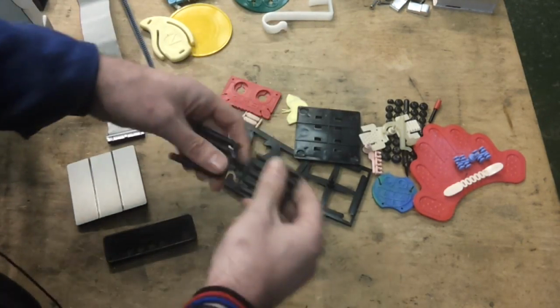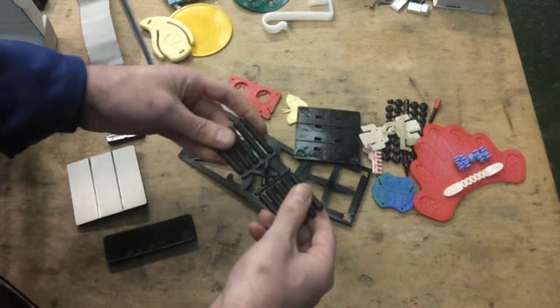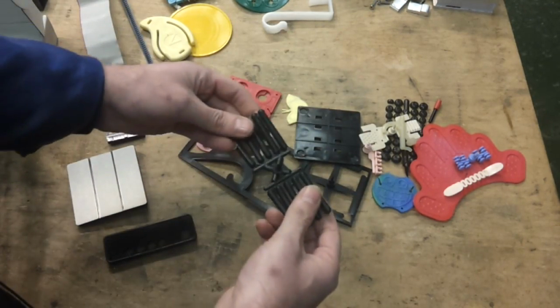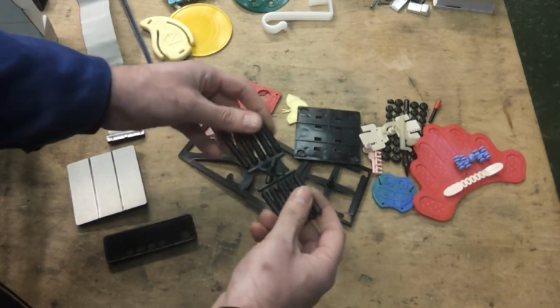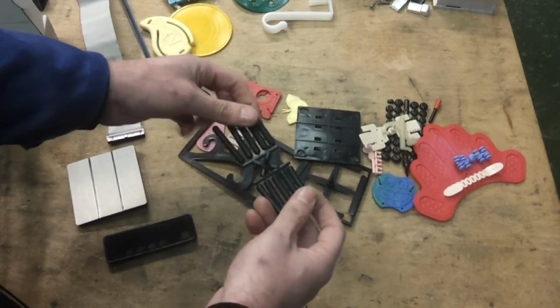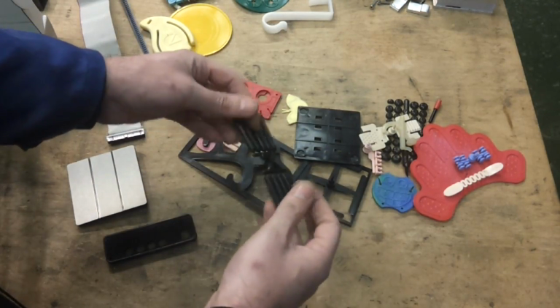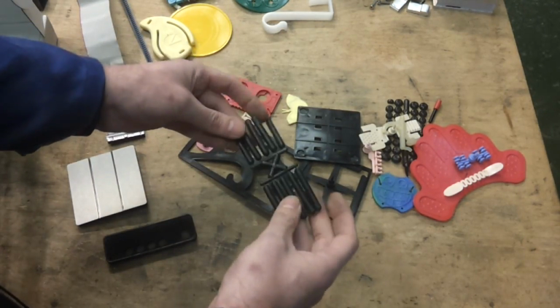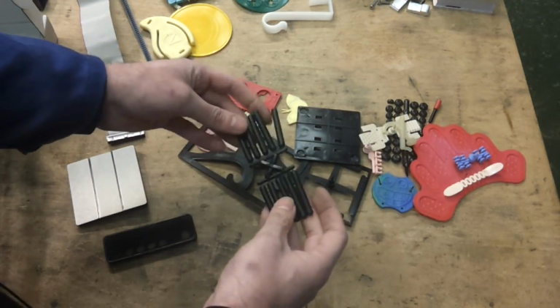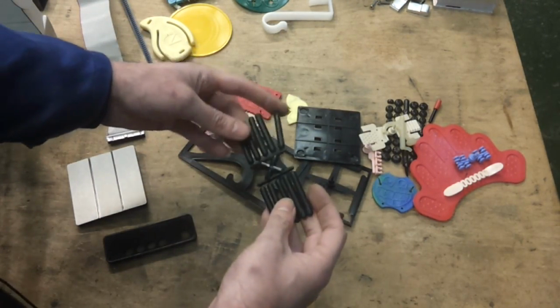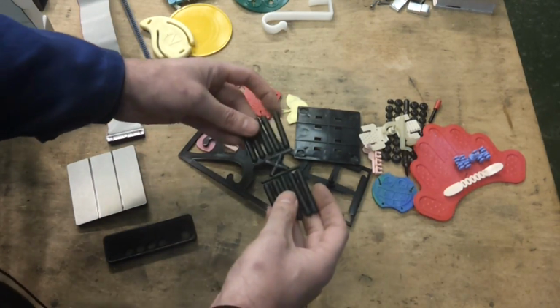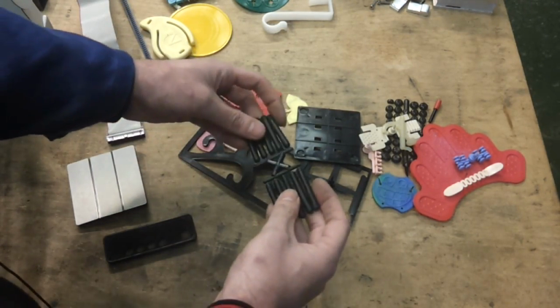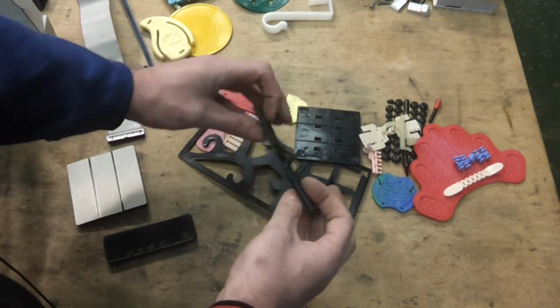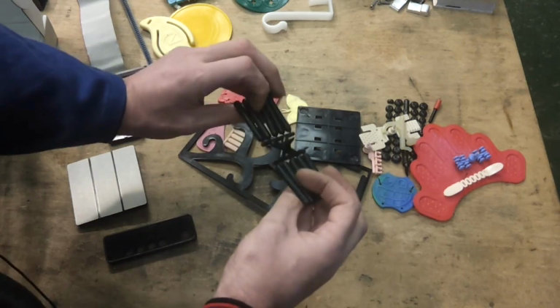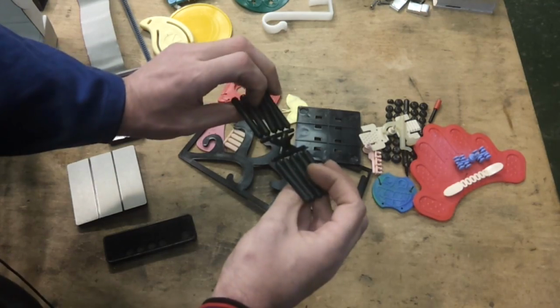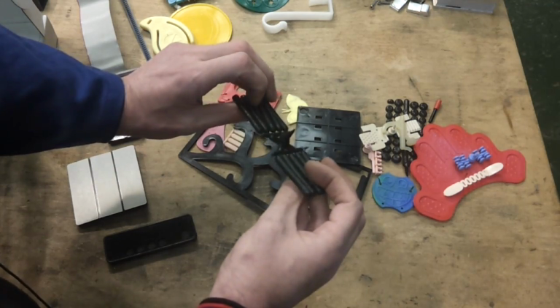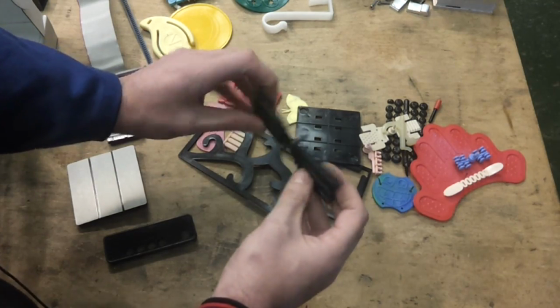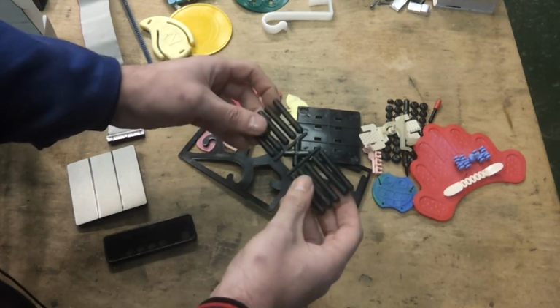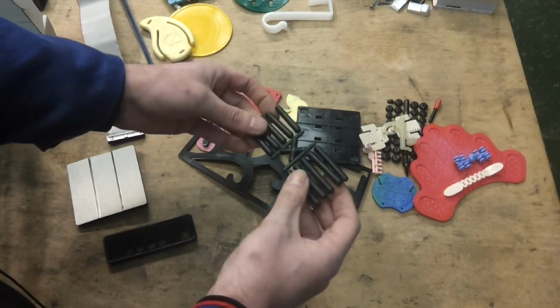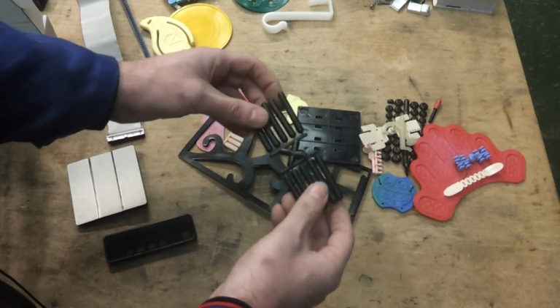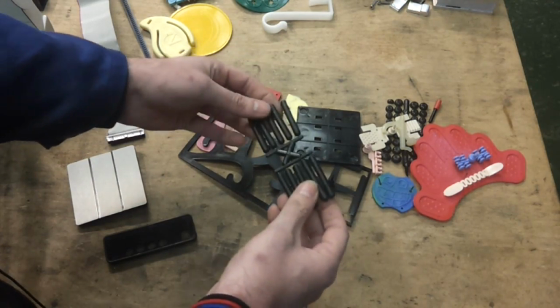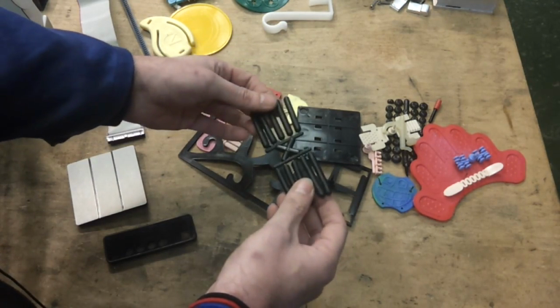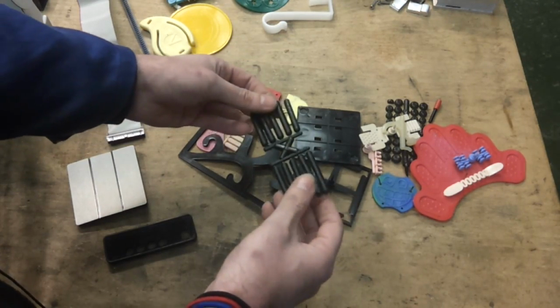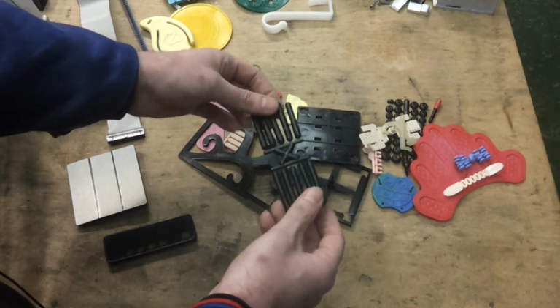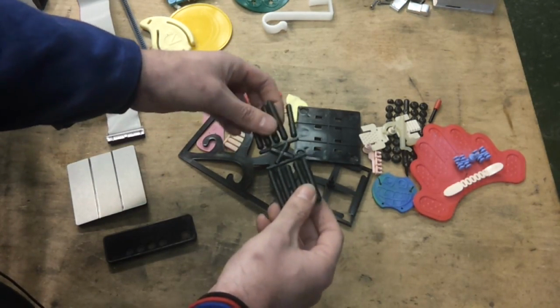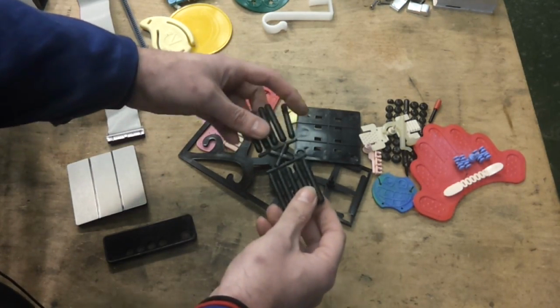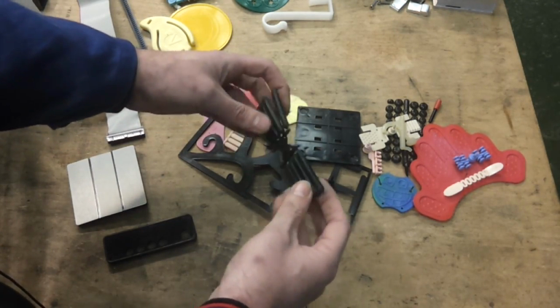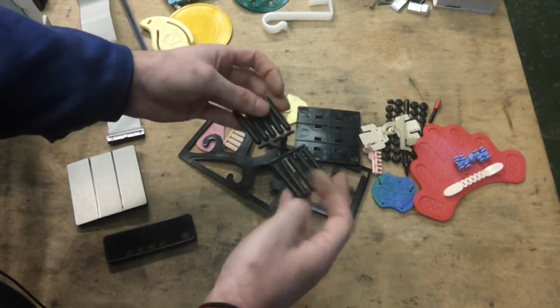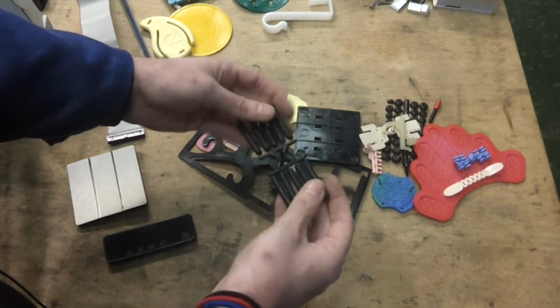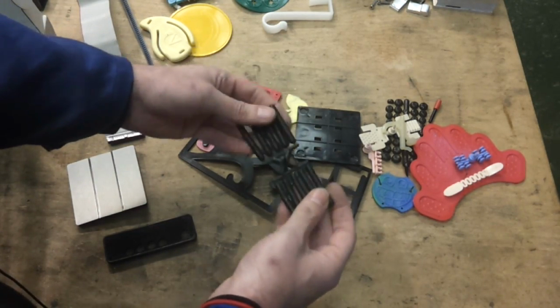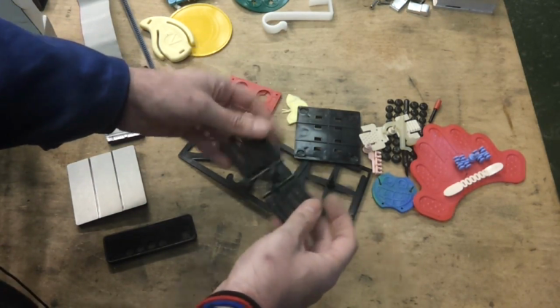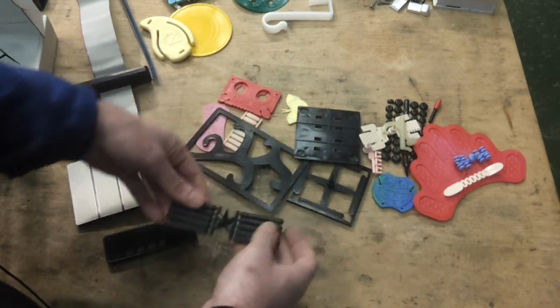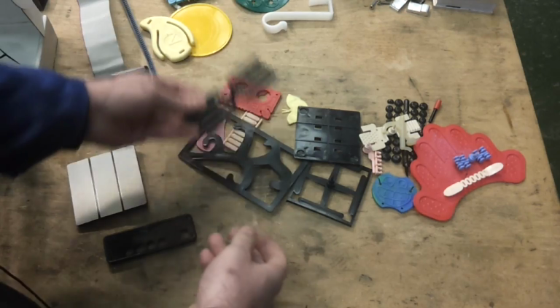These are some dowel pins that I made for somebody — I can't remember what the full remit for these things were, but anyway, they're just plastic dowel pins.